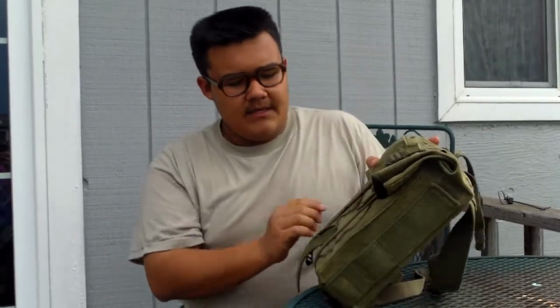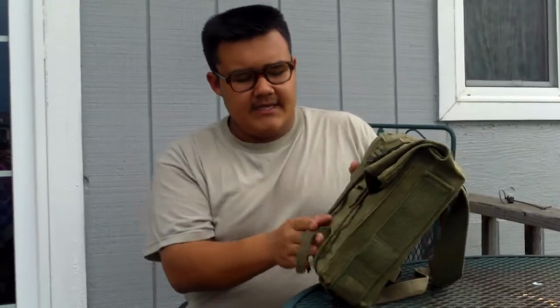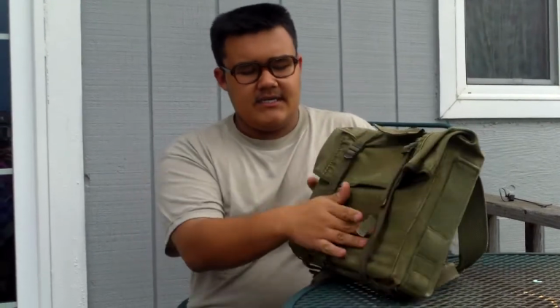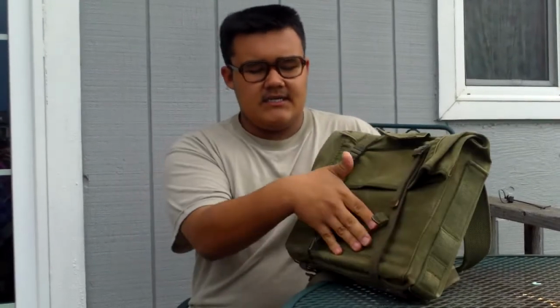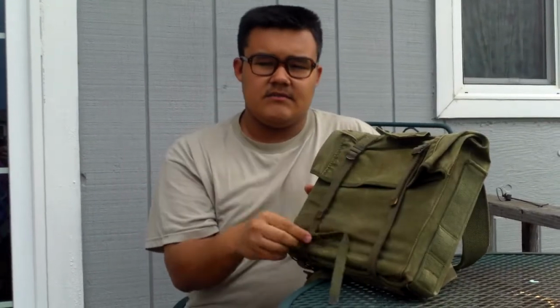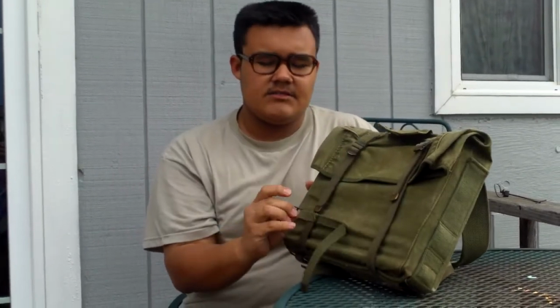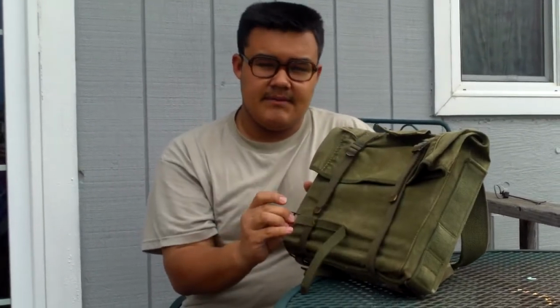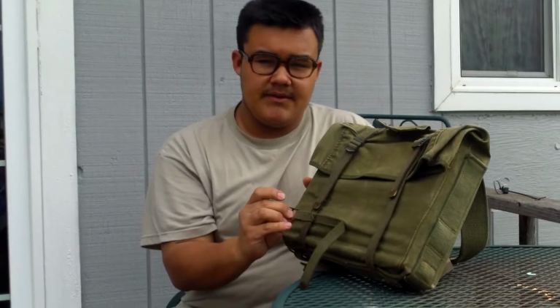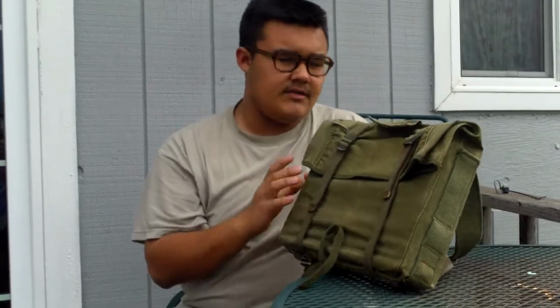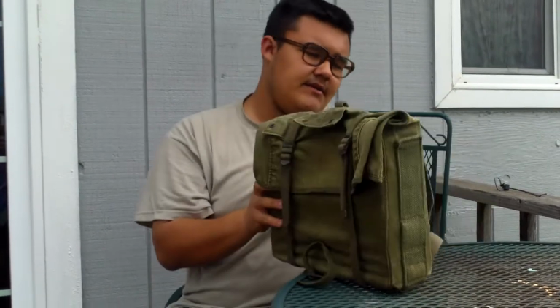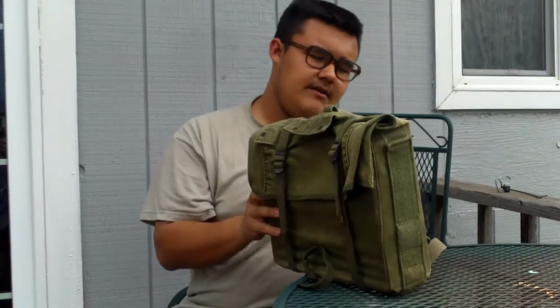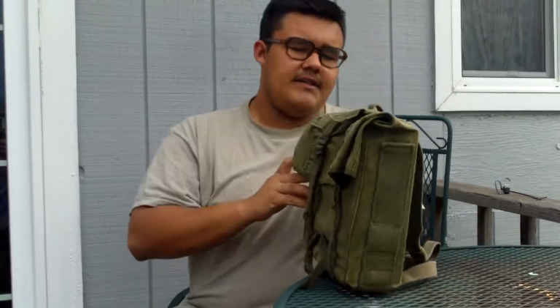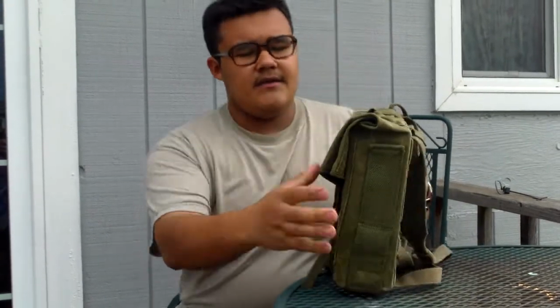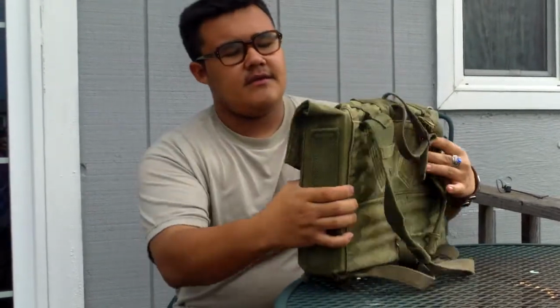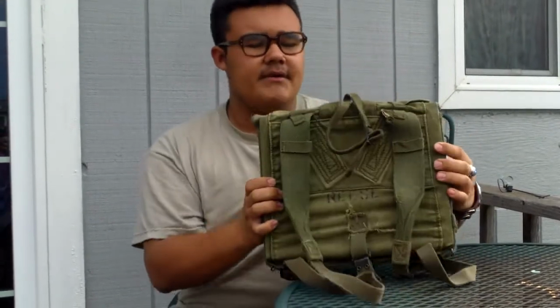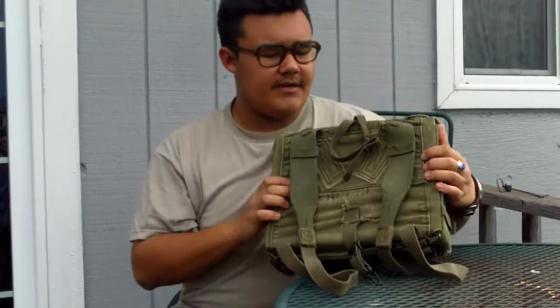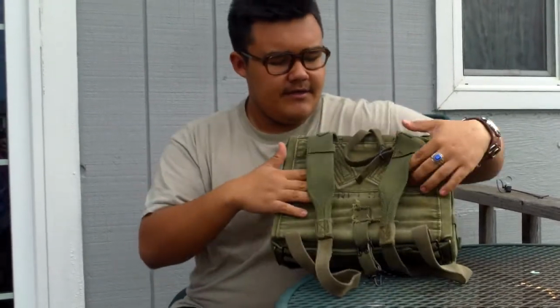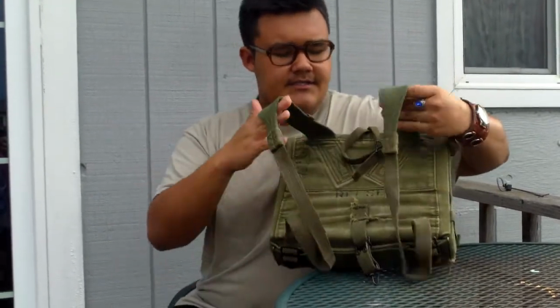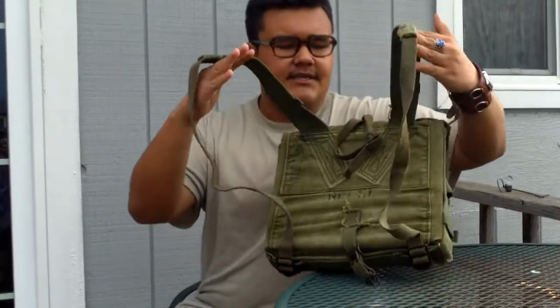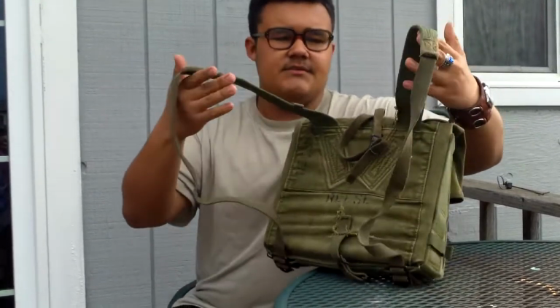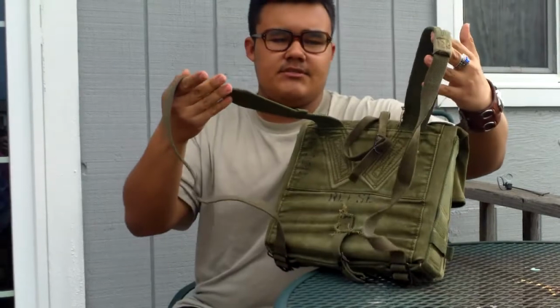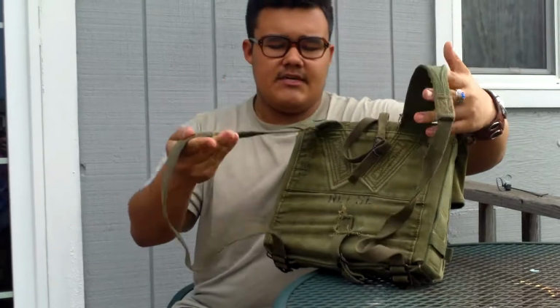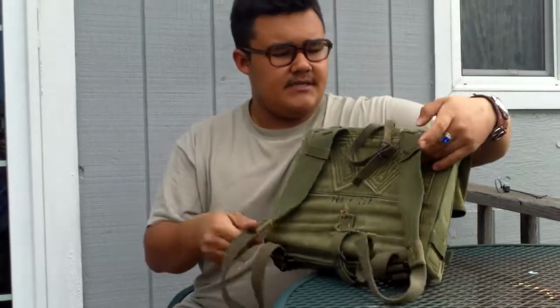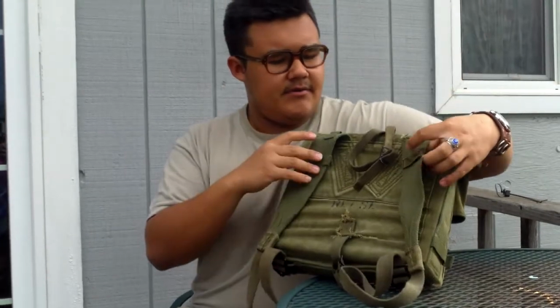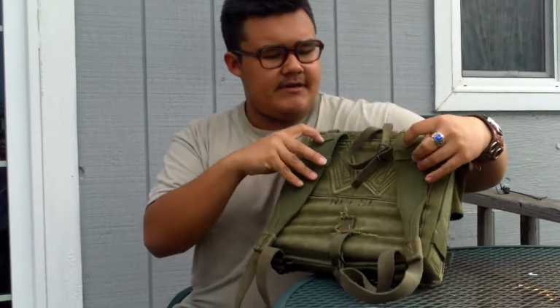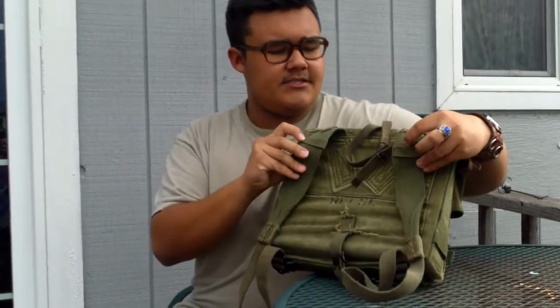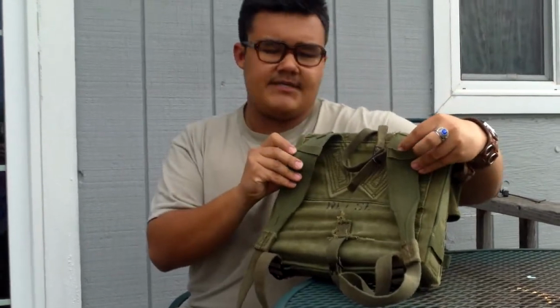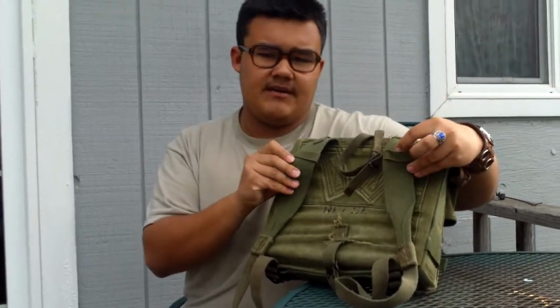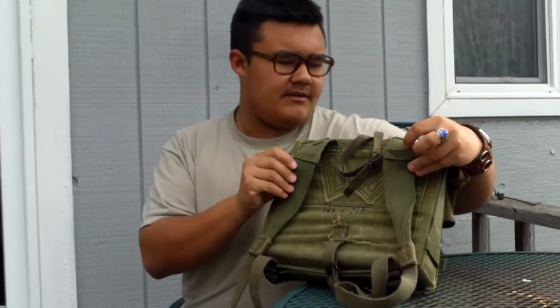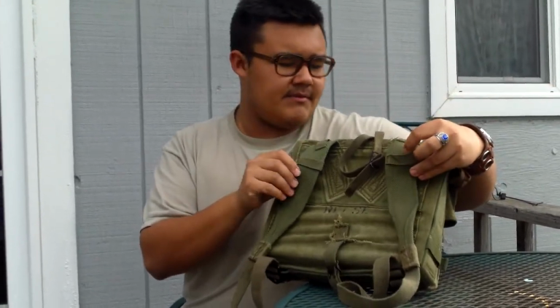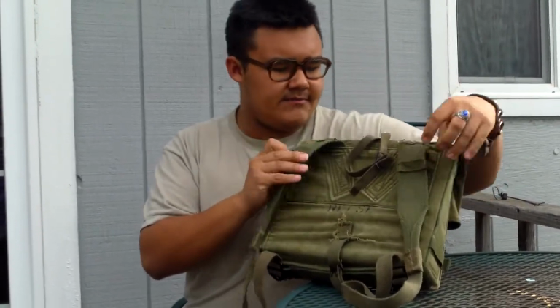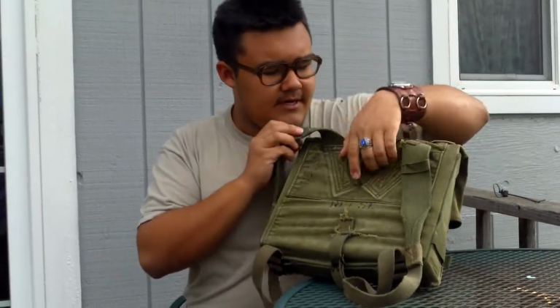And then it has a strap on the bottom here to hold it down. Coming around over here, you see the adjustable shoulder straps. Both have these two loops here — I'll explain what that's for later.